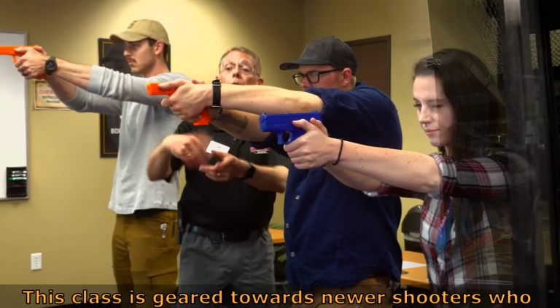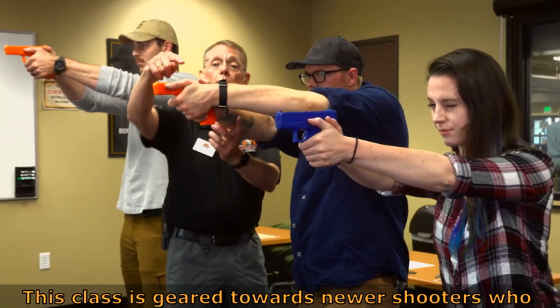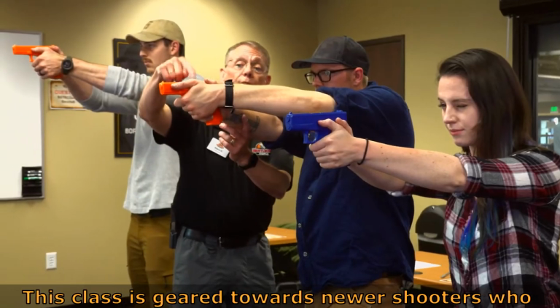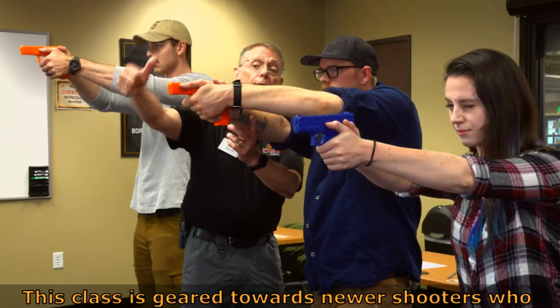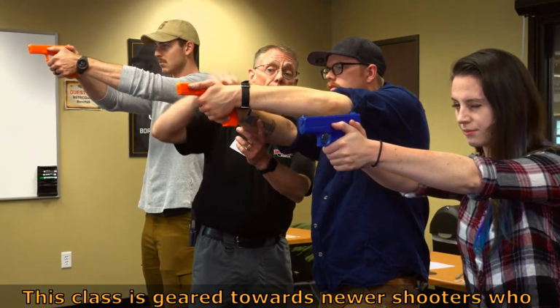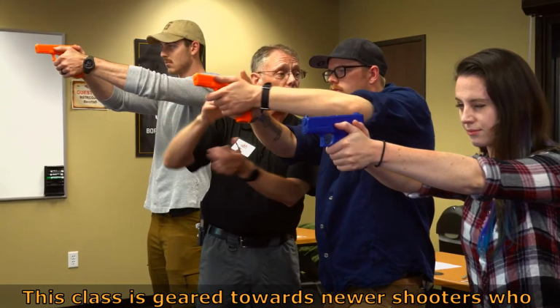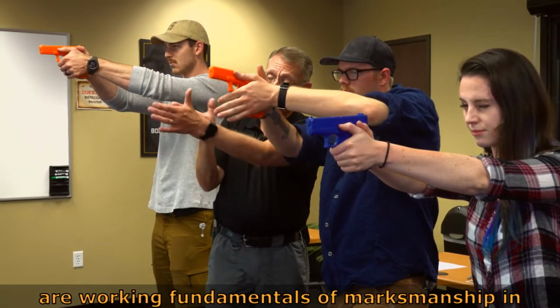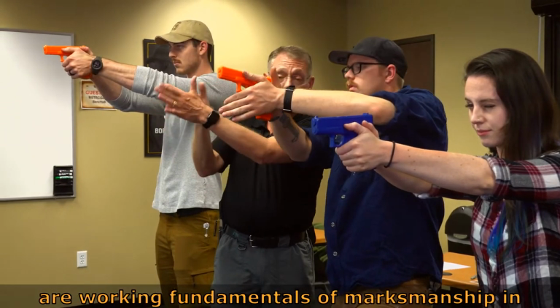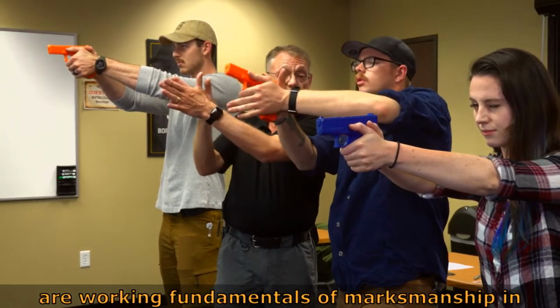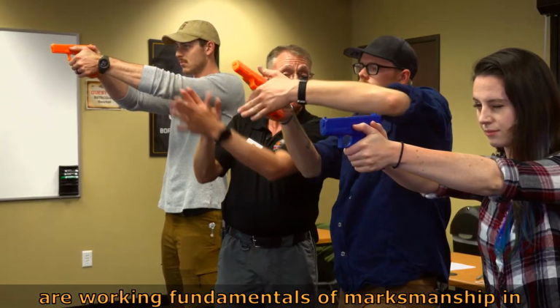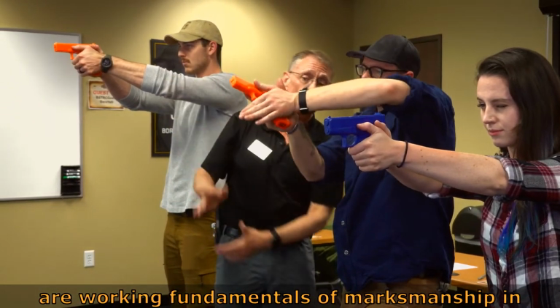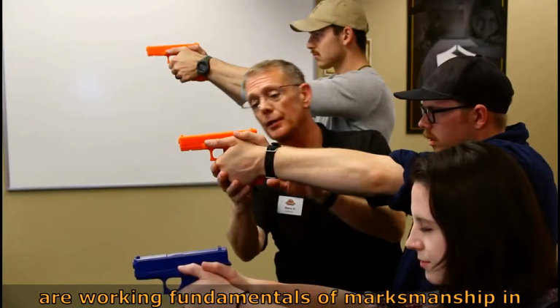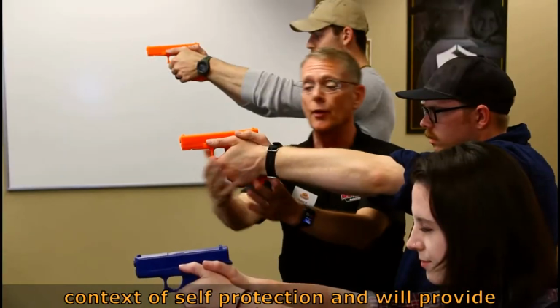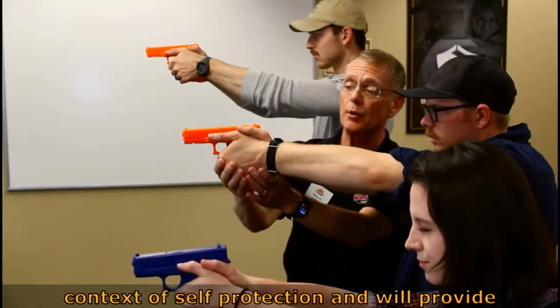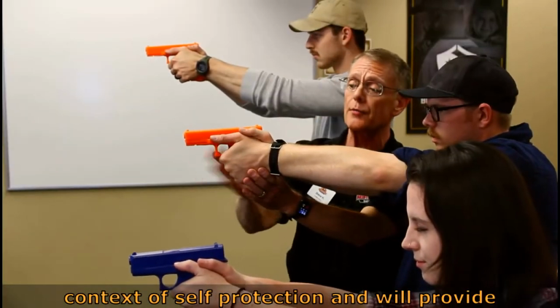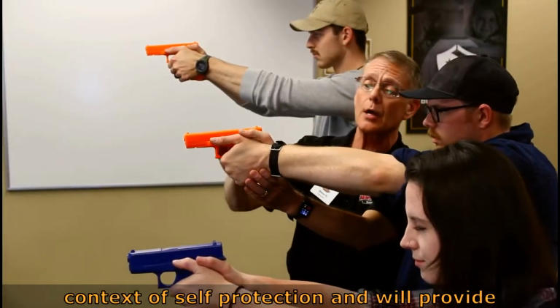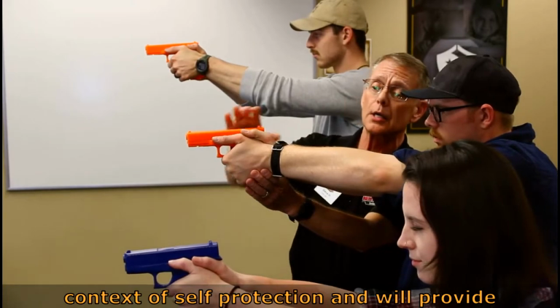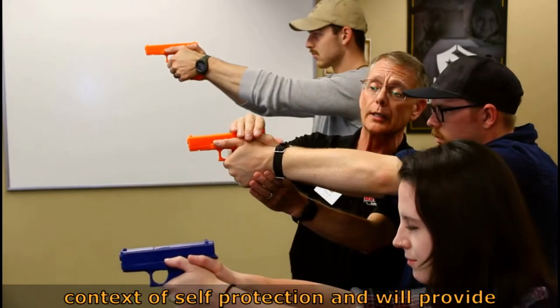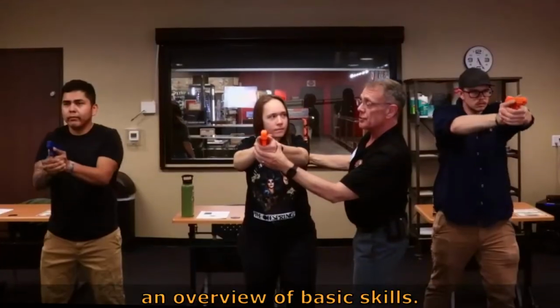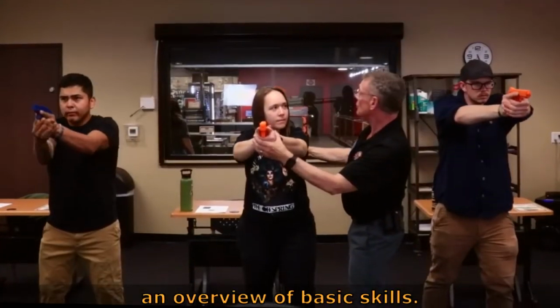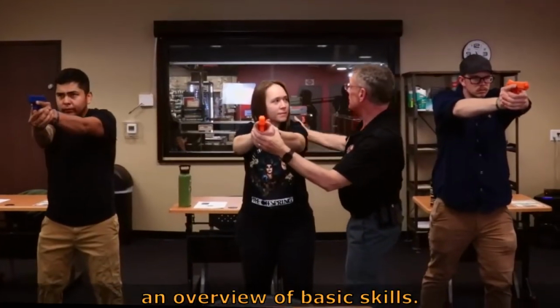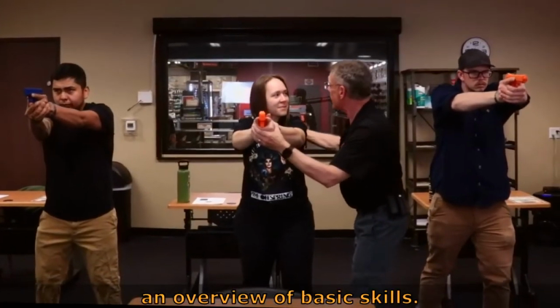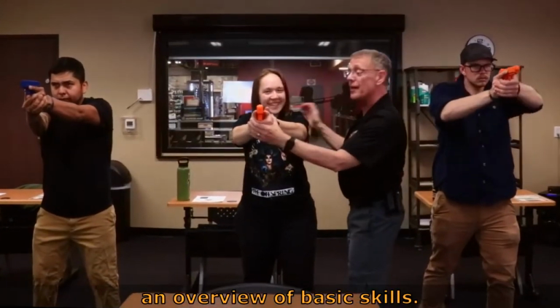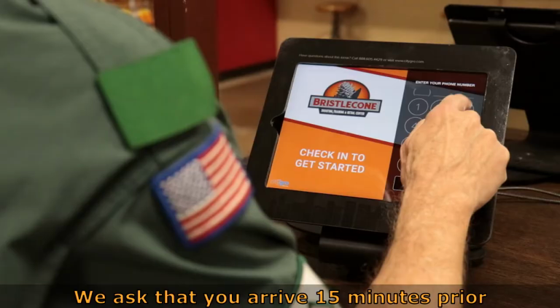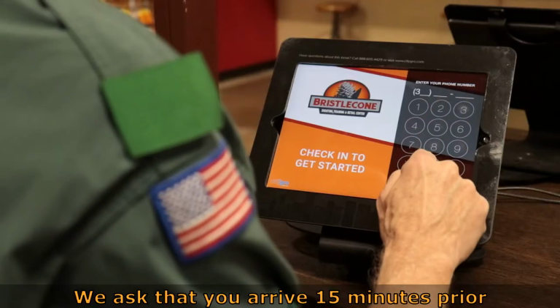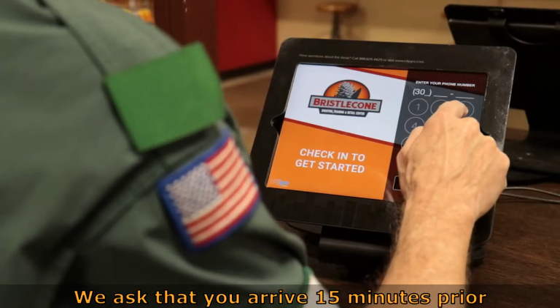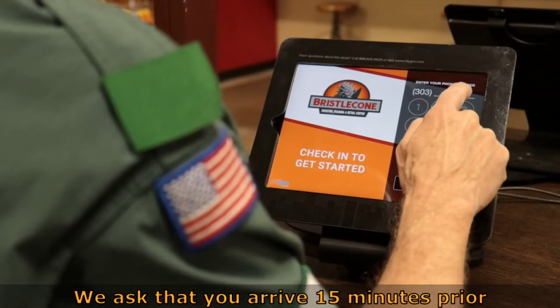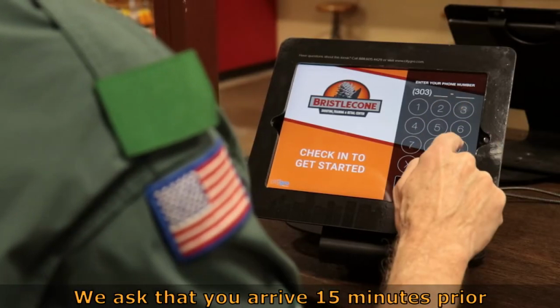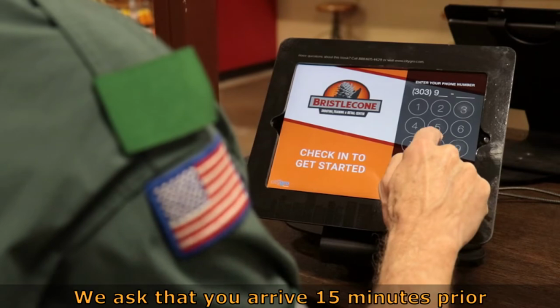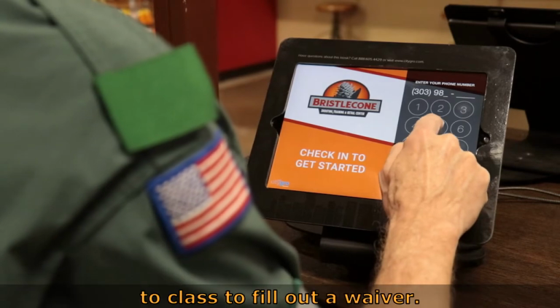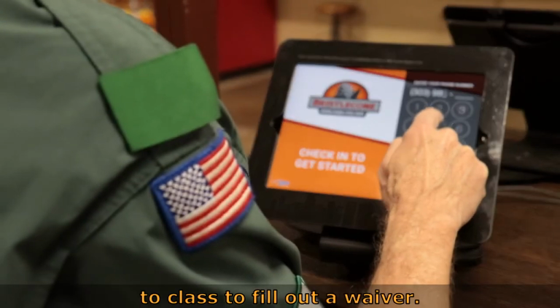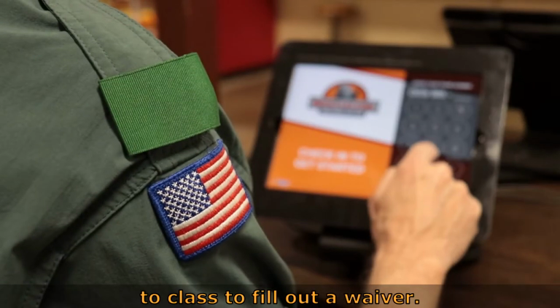This class is geared towards newer shooters who are working on the fundamentals of marksmanship in the context of self-protection and will provide an overview of basic skills. We ask that you arrive 15 minutes prior to class to fill out a waiver.